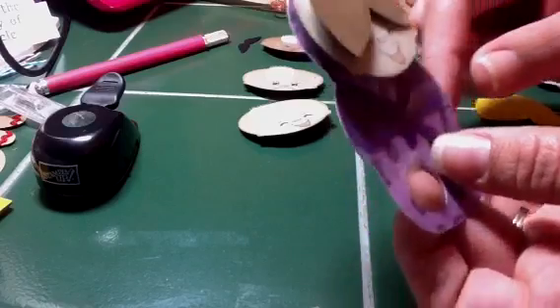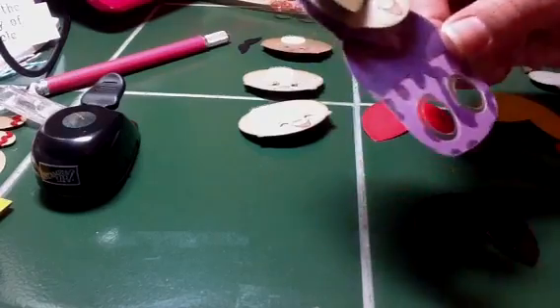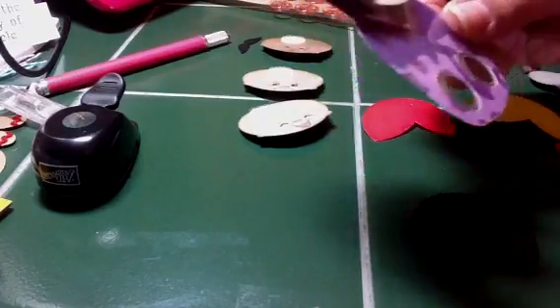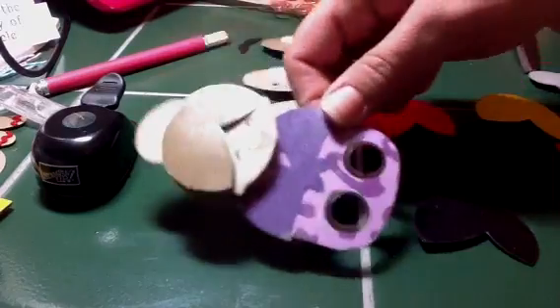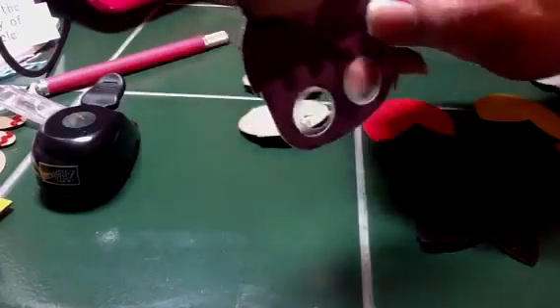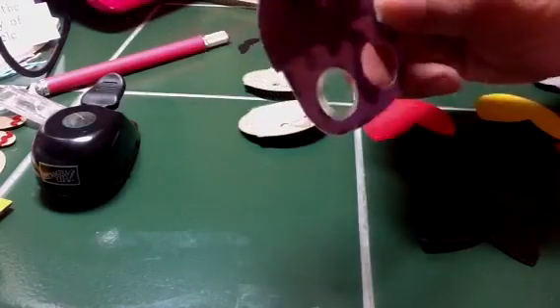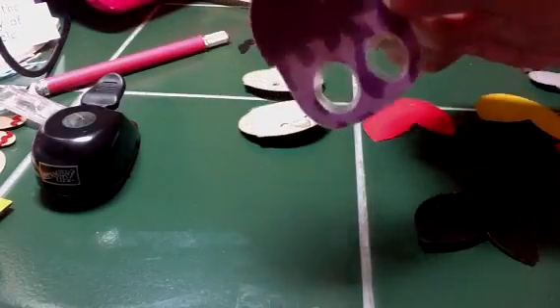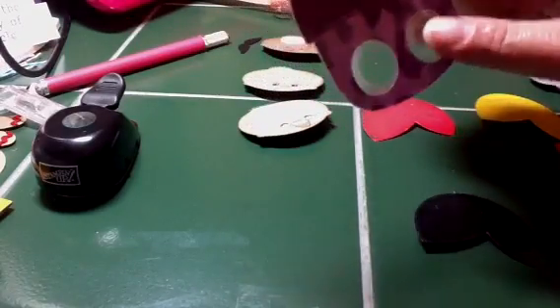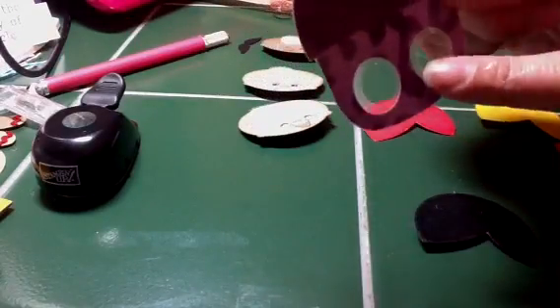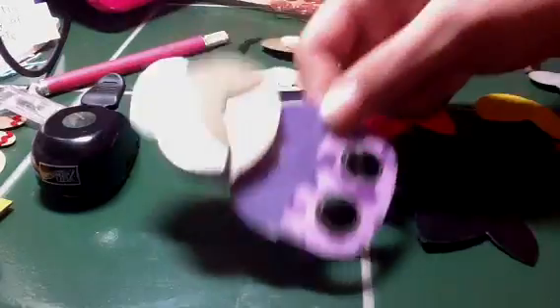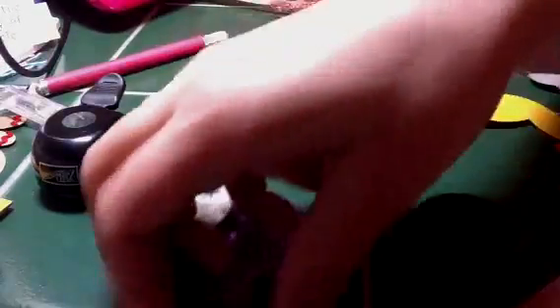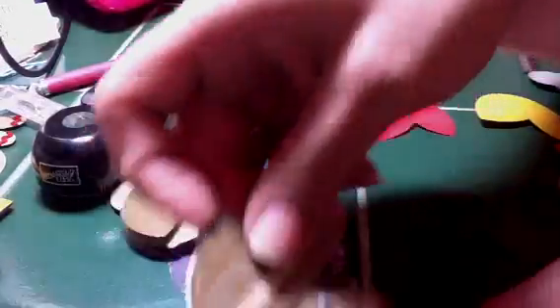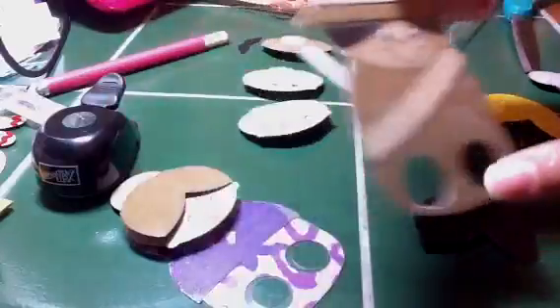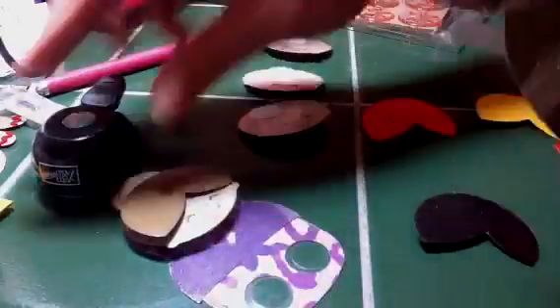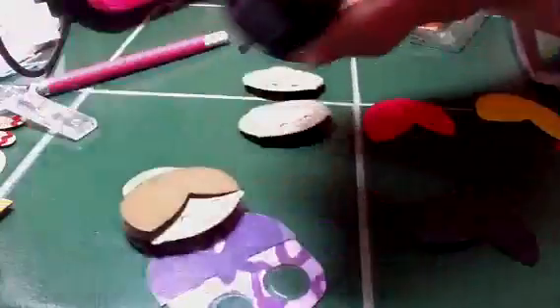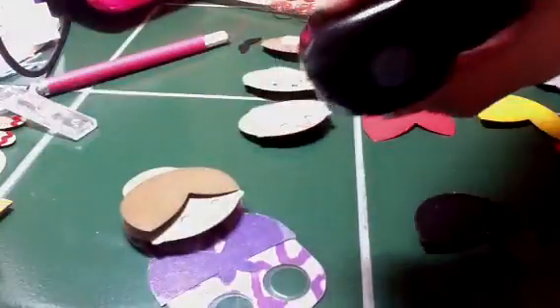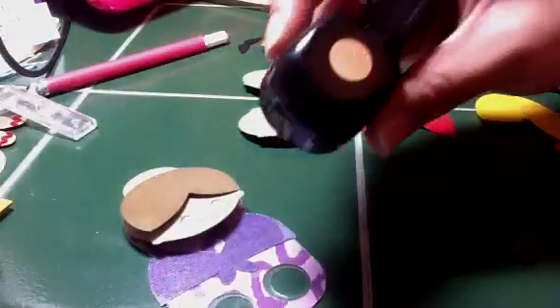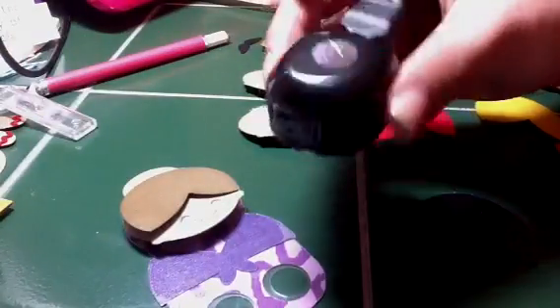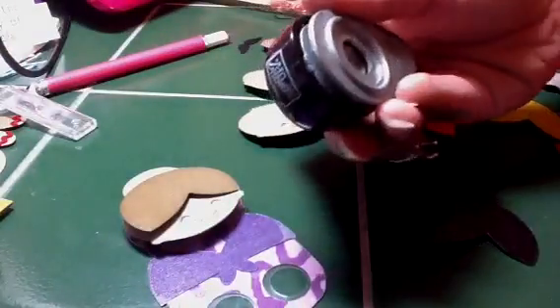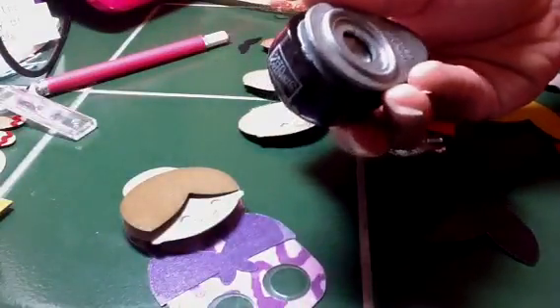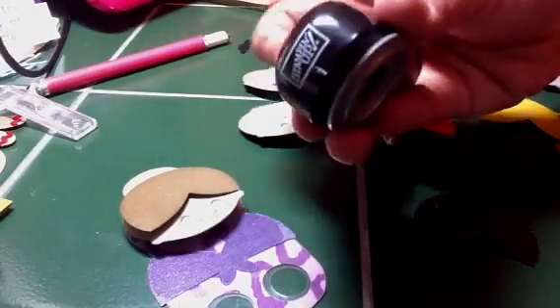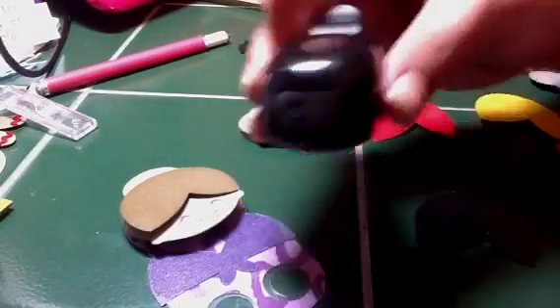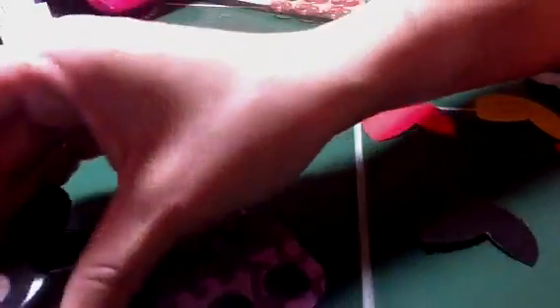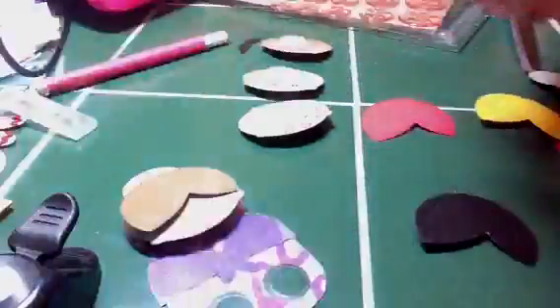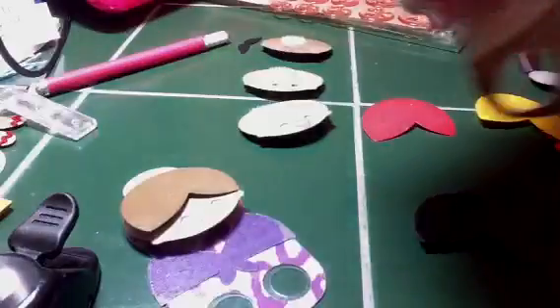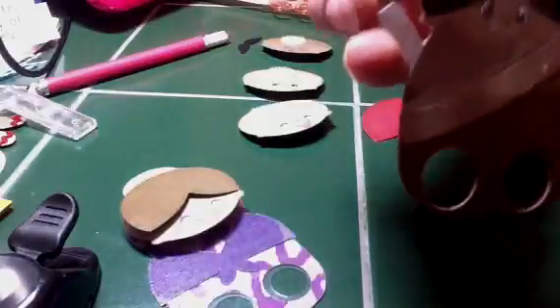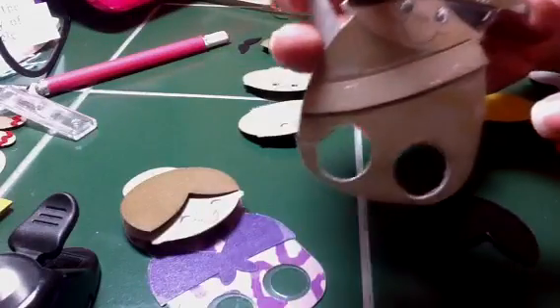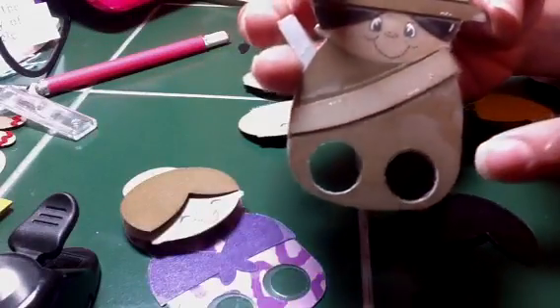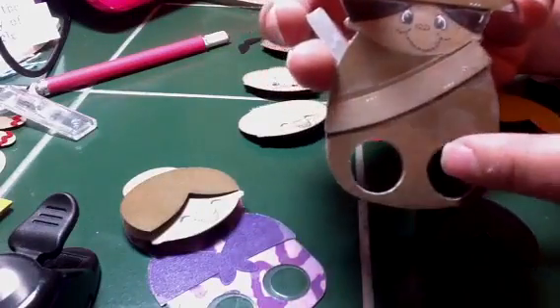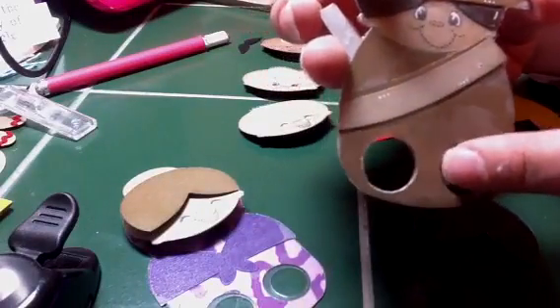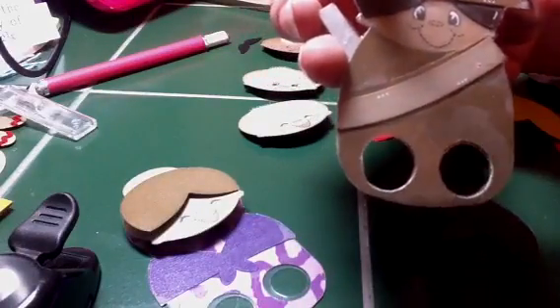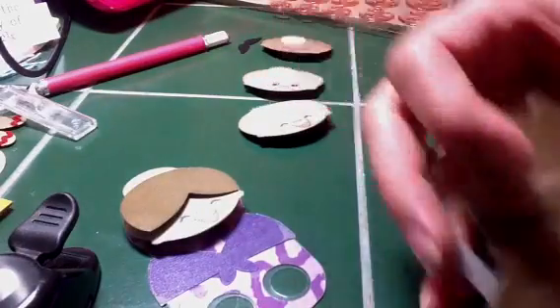I cut everything with my eCraft and then for this one I punched it out with a hole punch — it was the Stampin' Up one, like a half-inch circle. And then on these ones I just used a craft knife to cut around the outside.